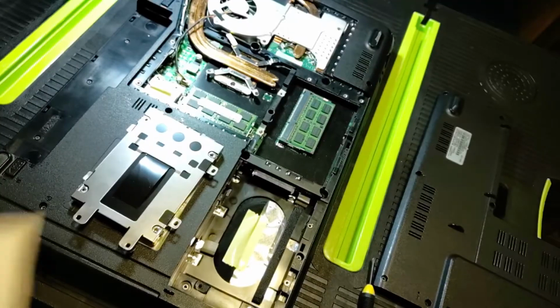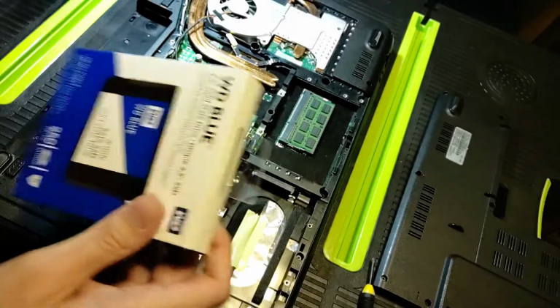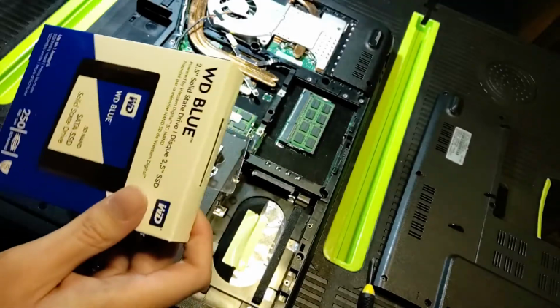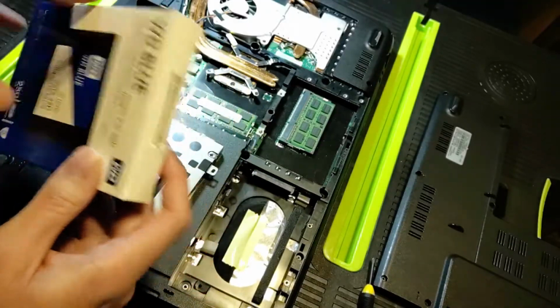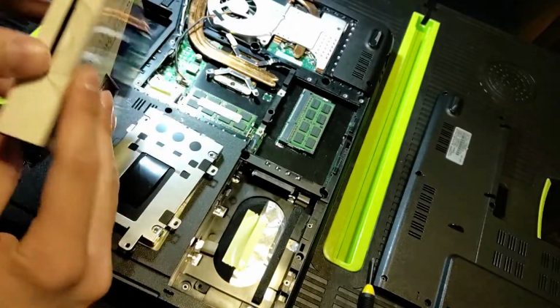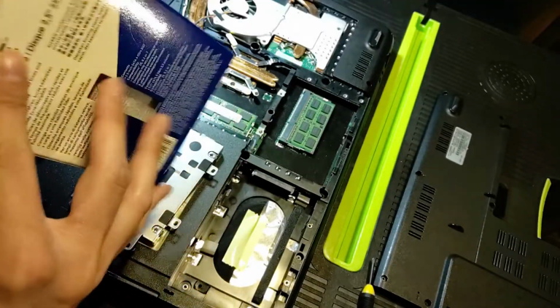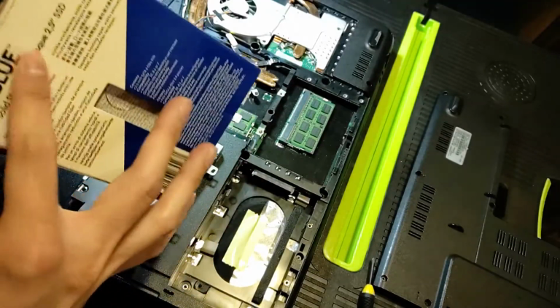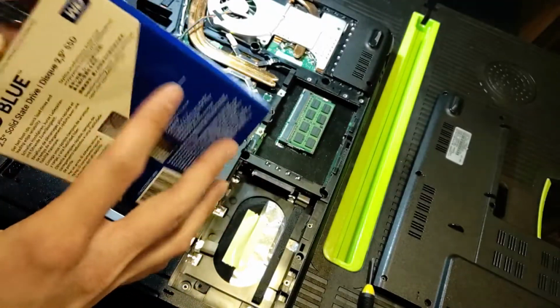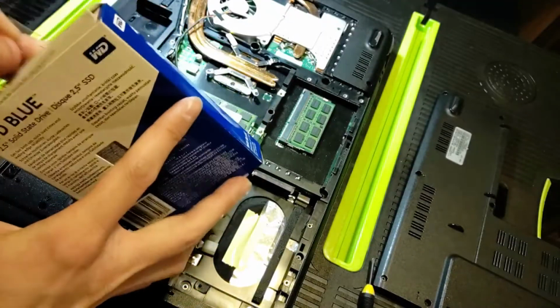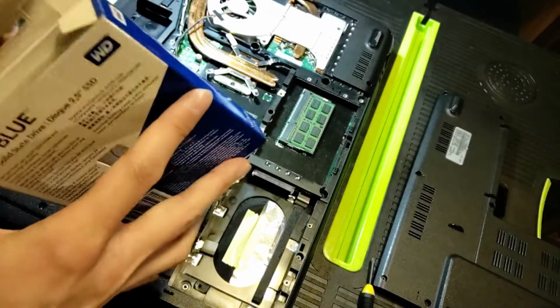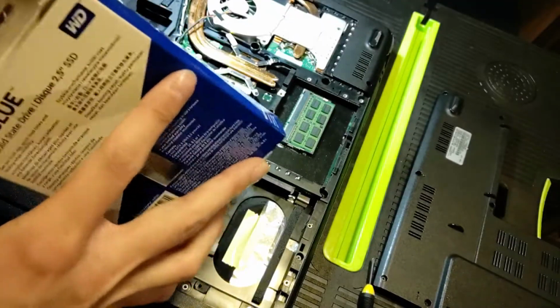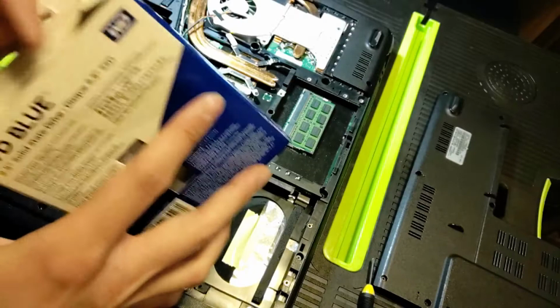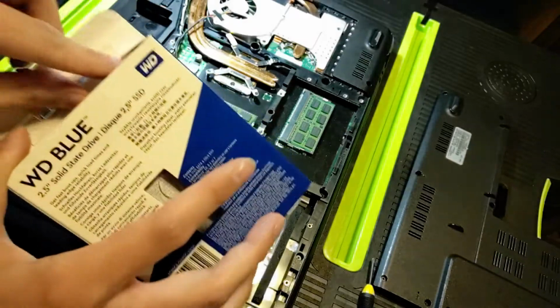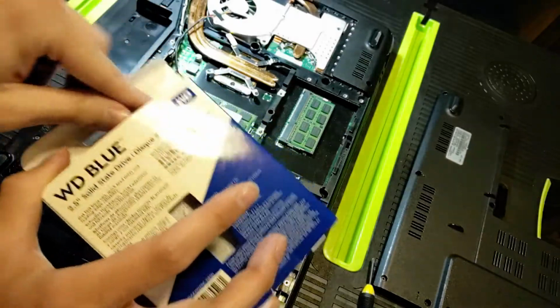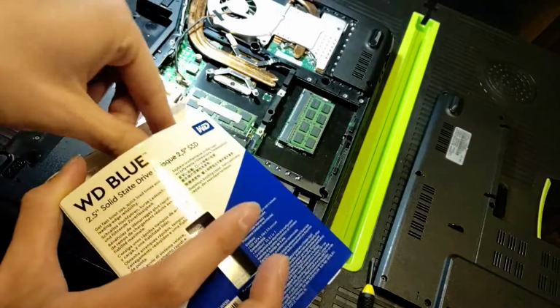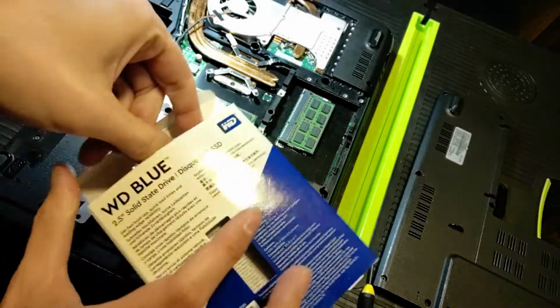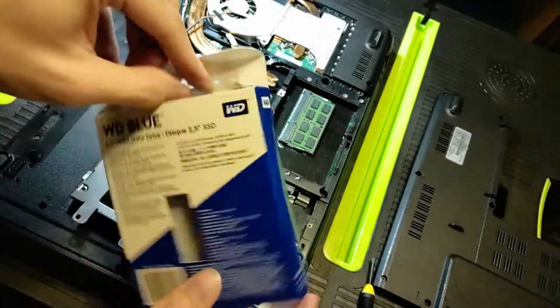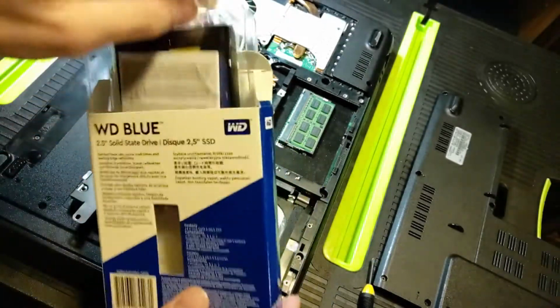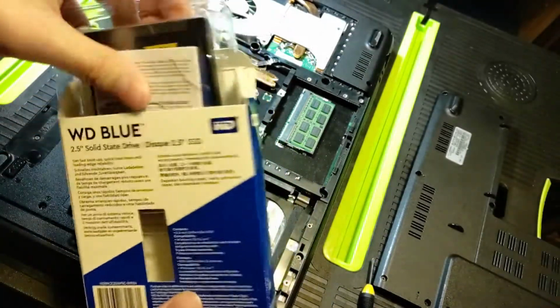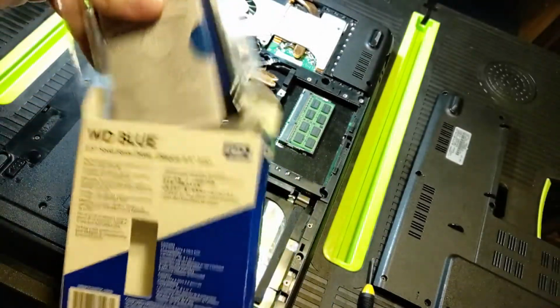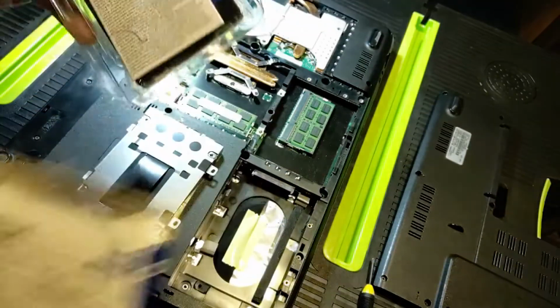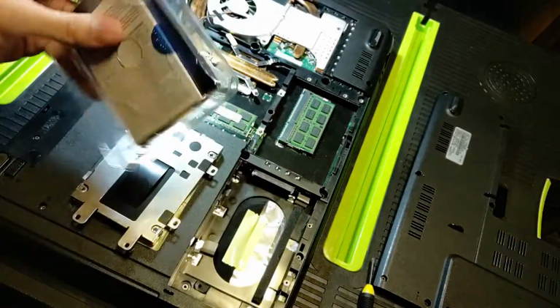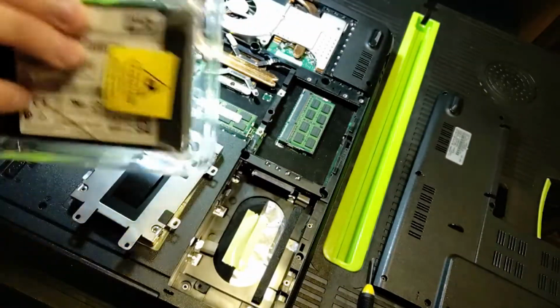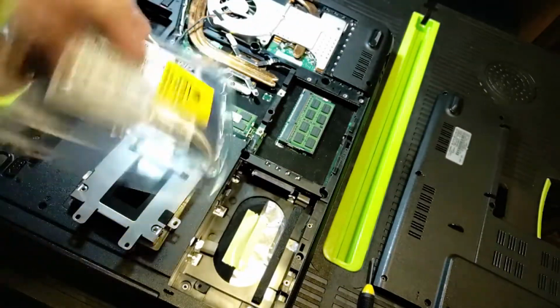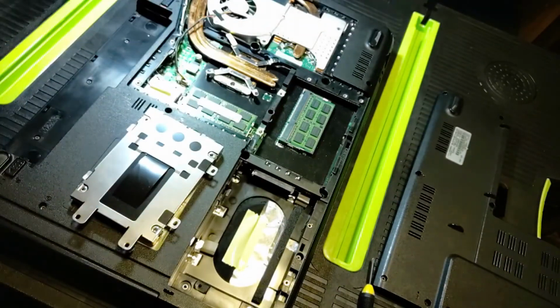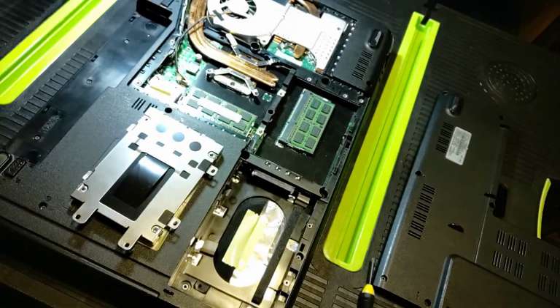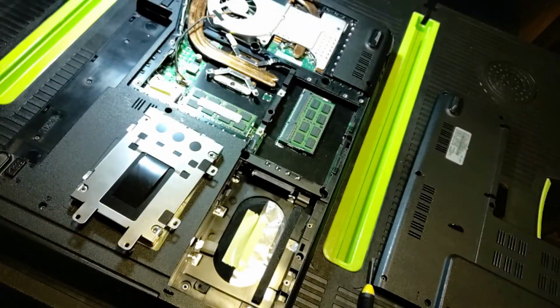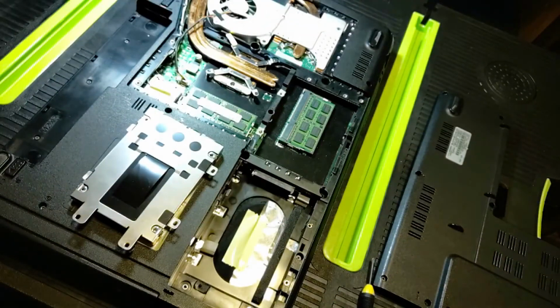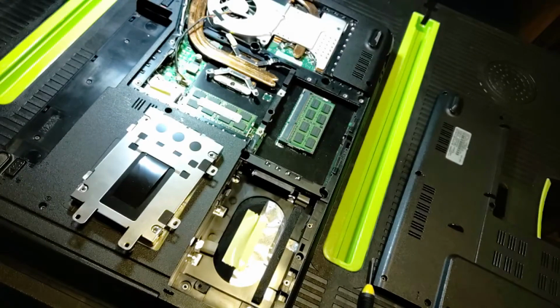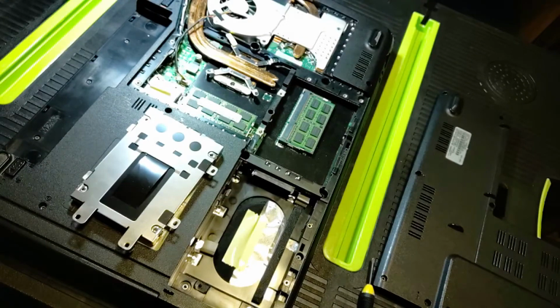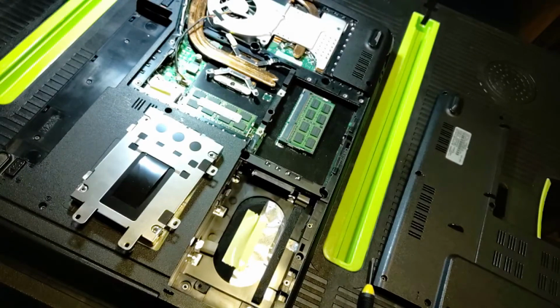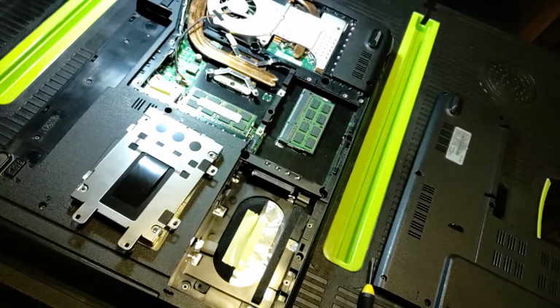Here it is - the WD Blue, pre-opened. 250 gigabytes, really cheap - you can get it for like 40 to 50 bucks at Walmart.